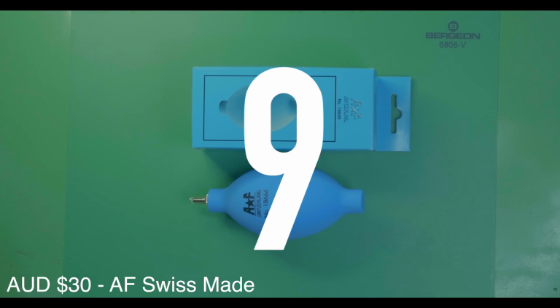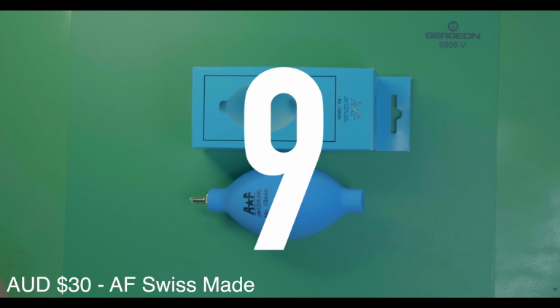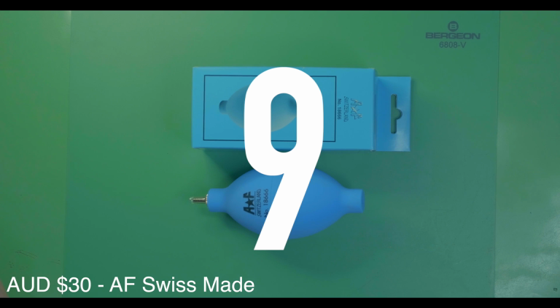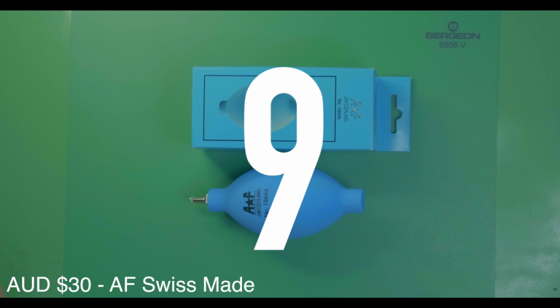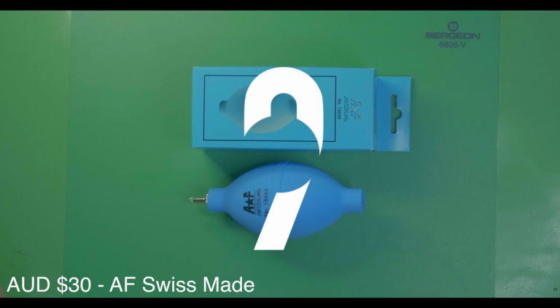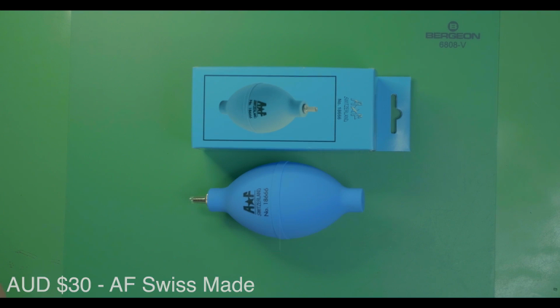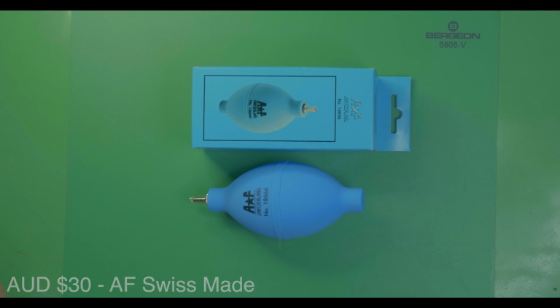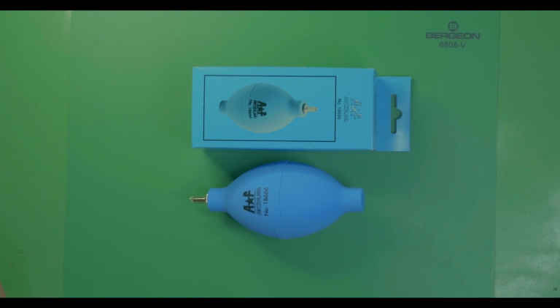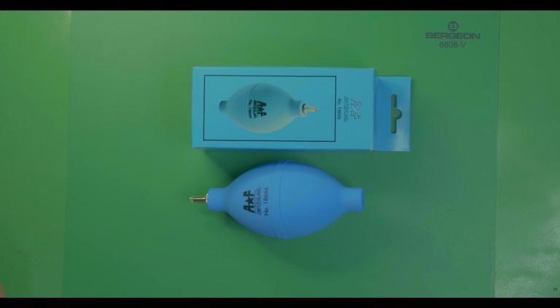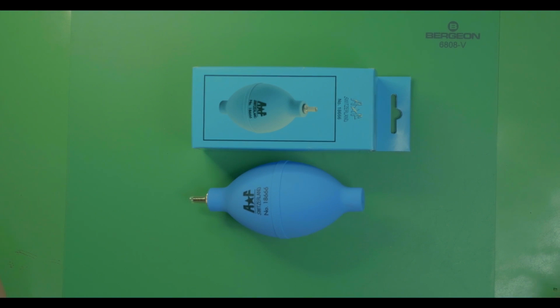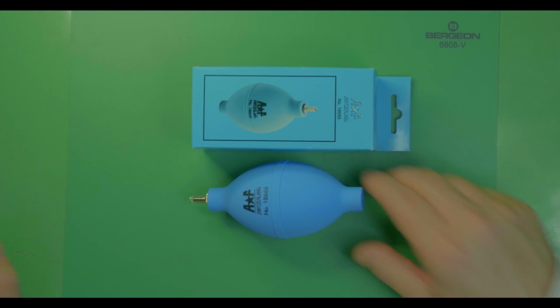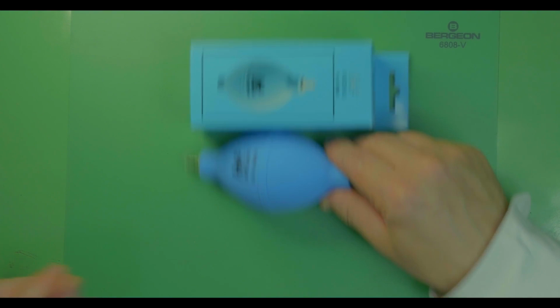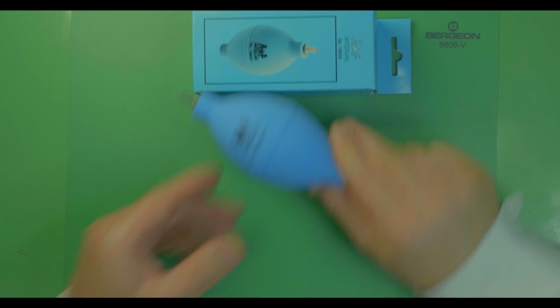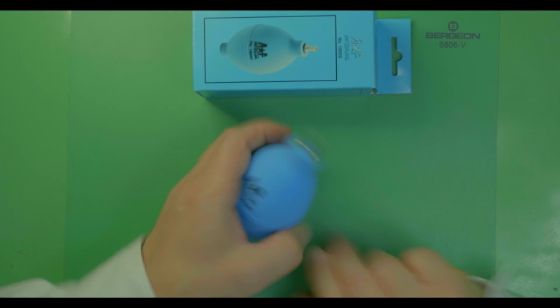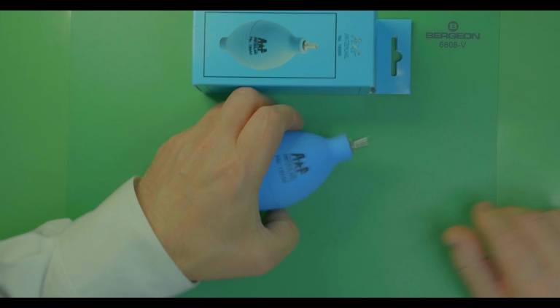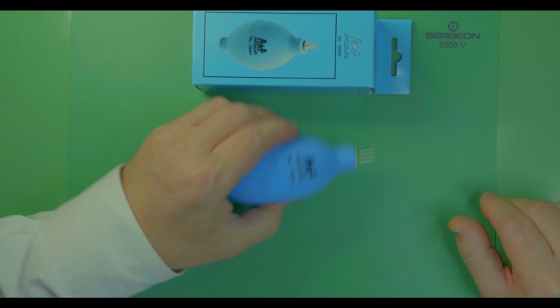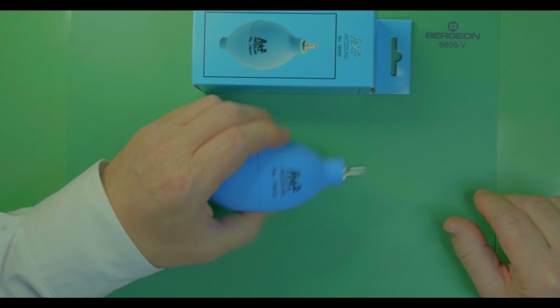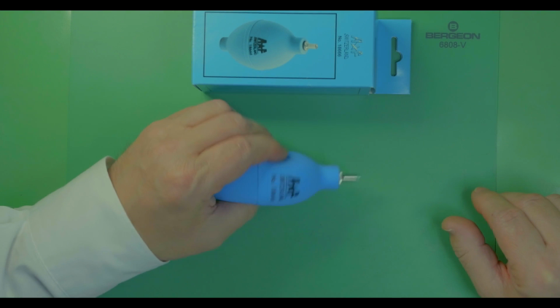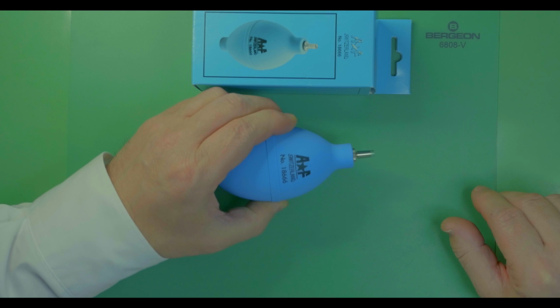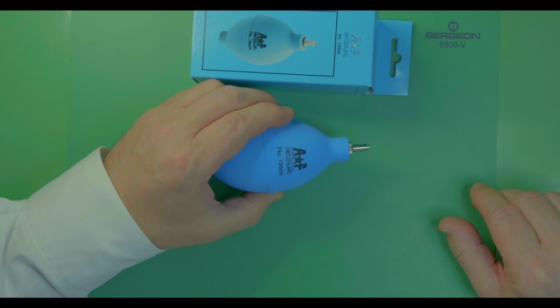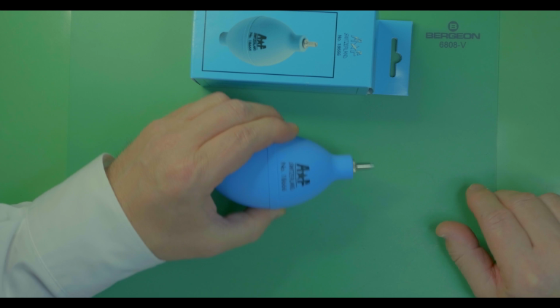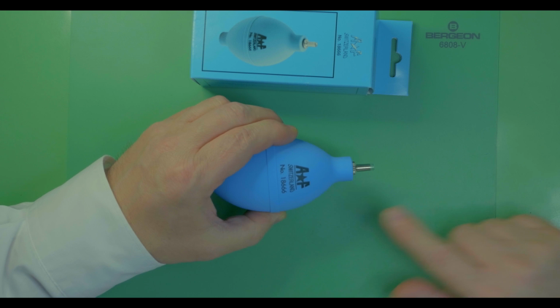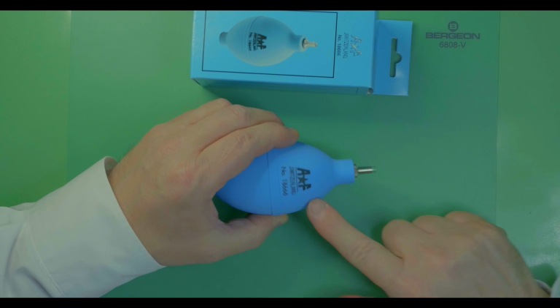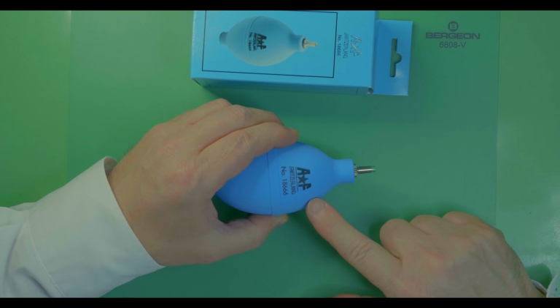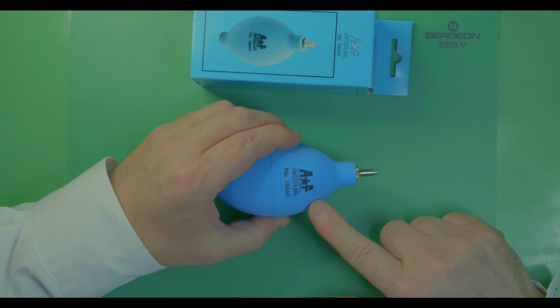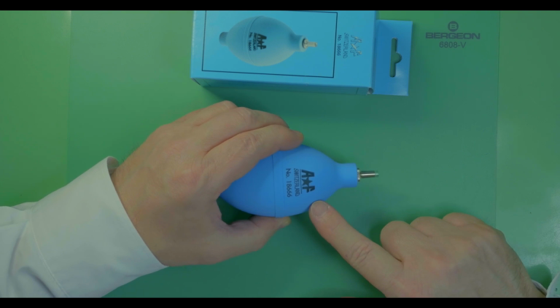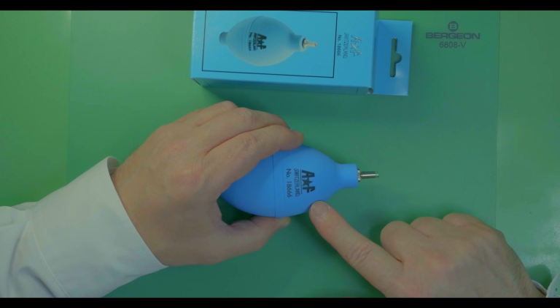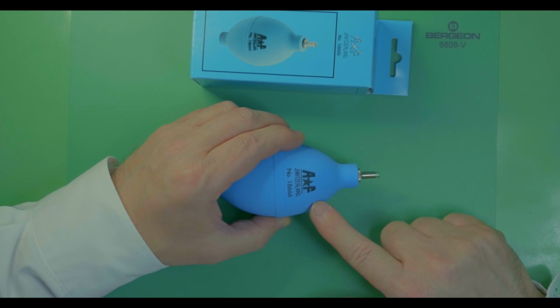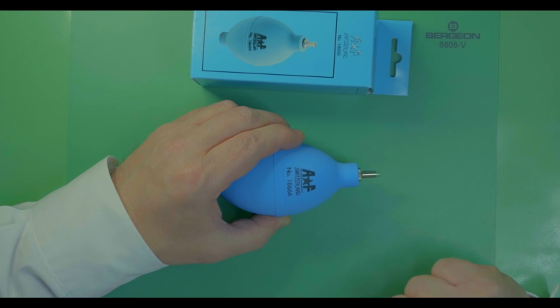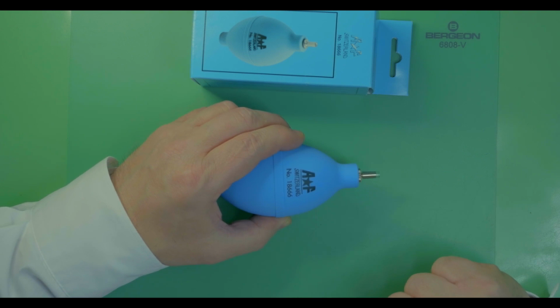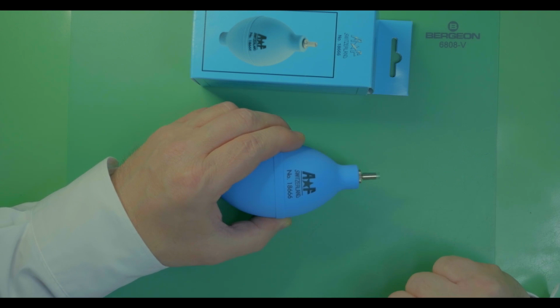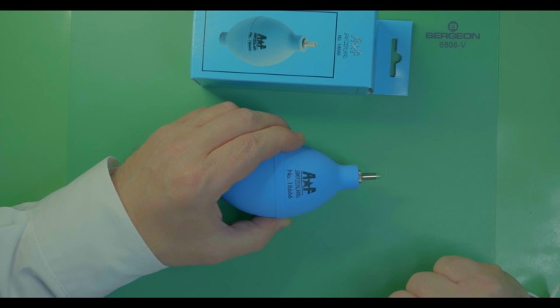Tool number nine: the rubber dust blower. My recommendation is the AF Switzerland number 18666.